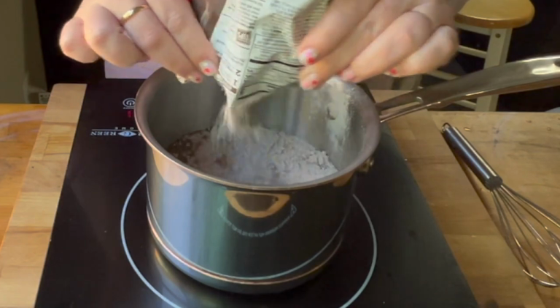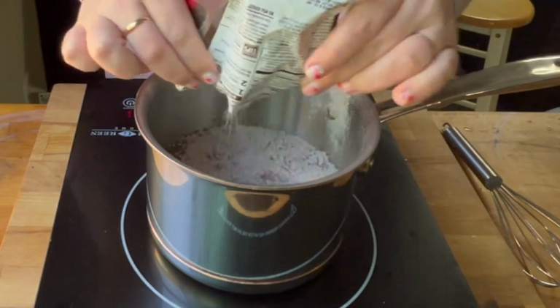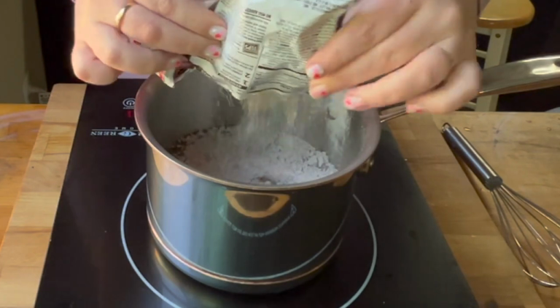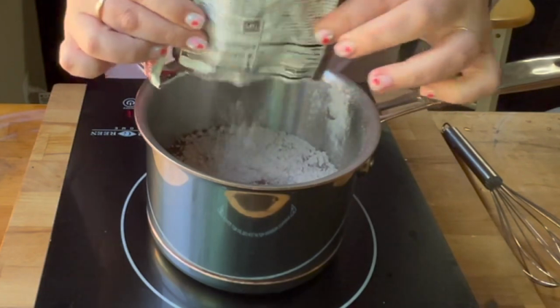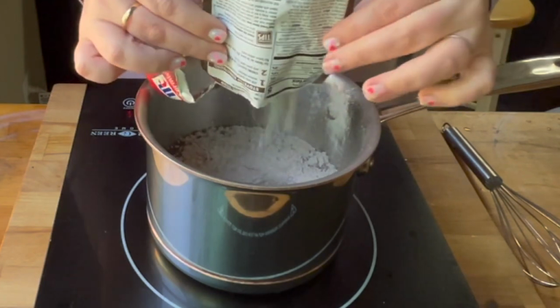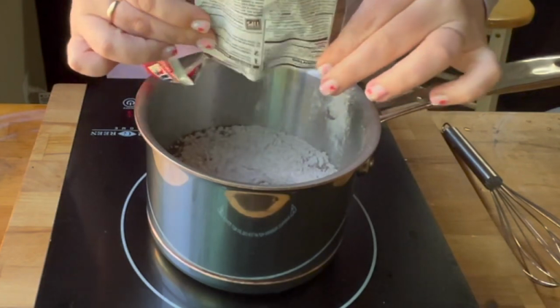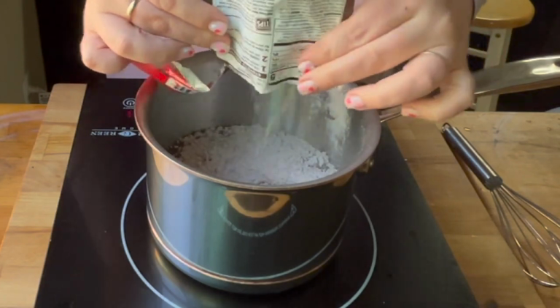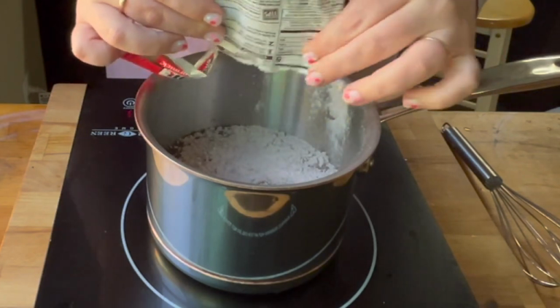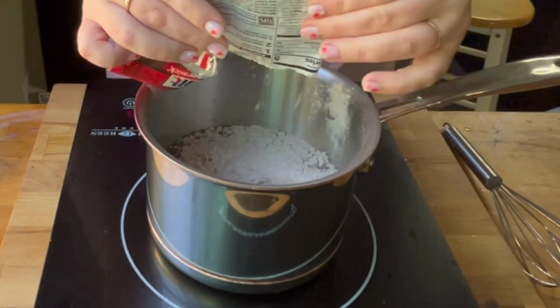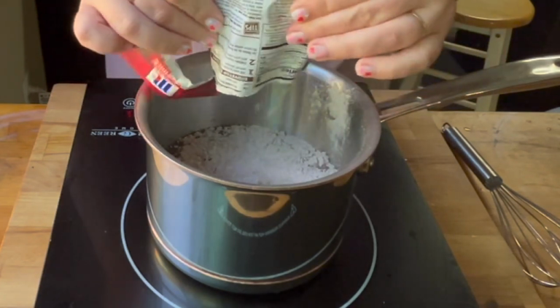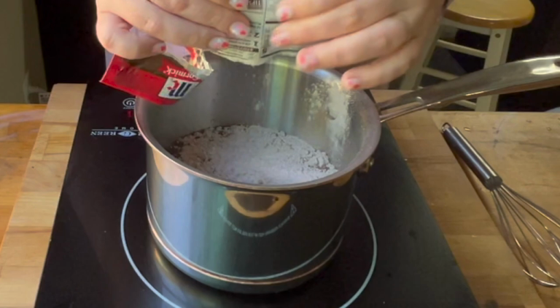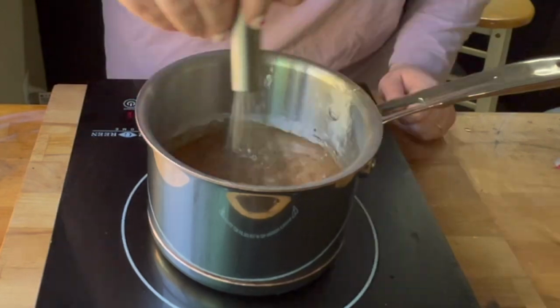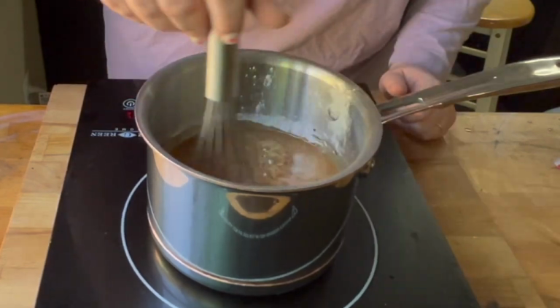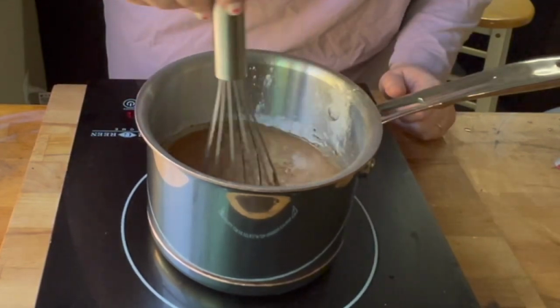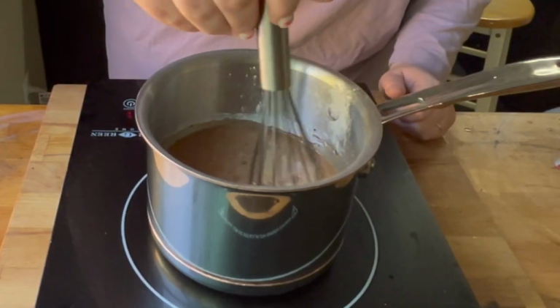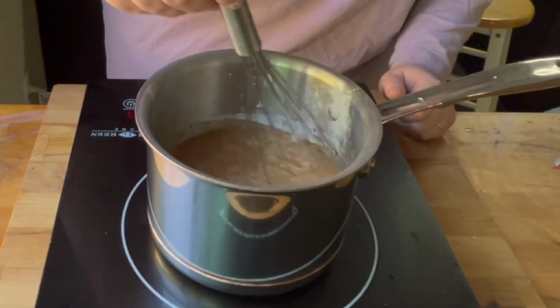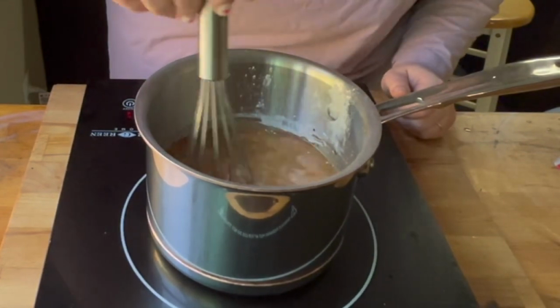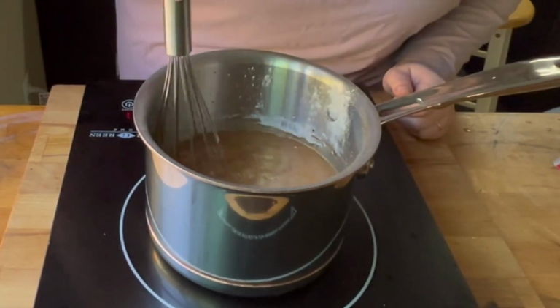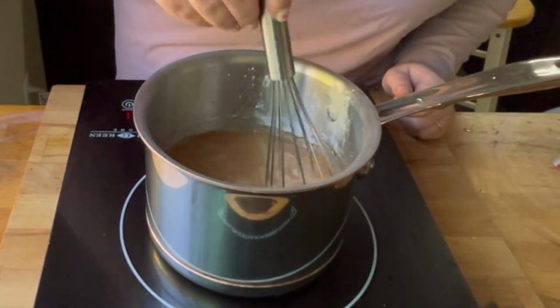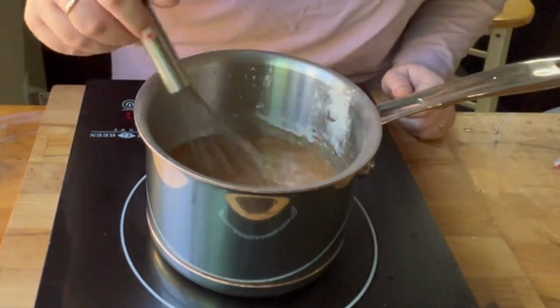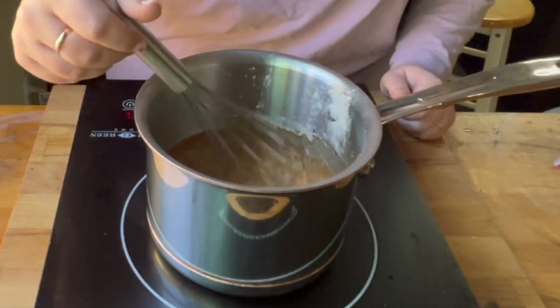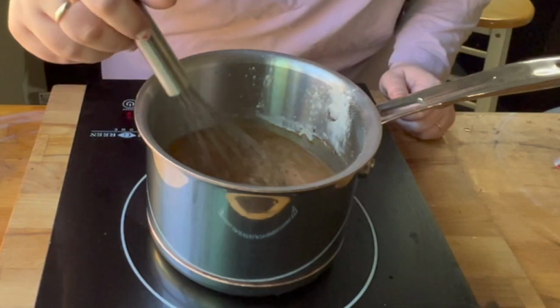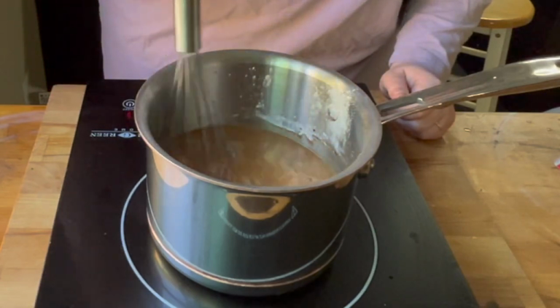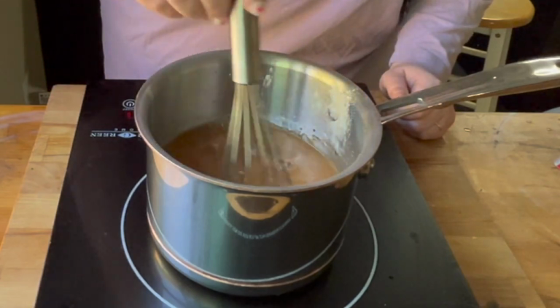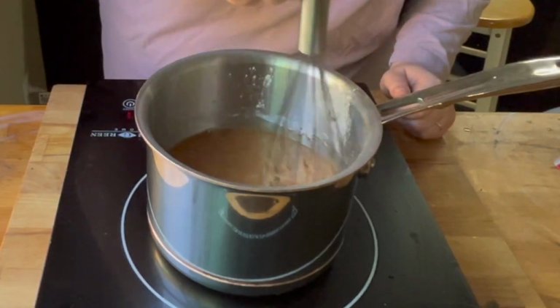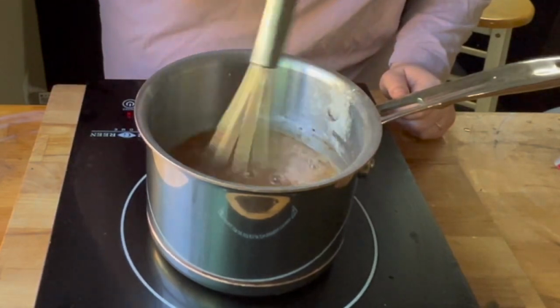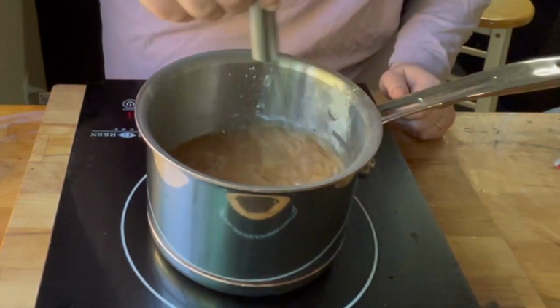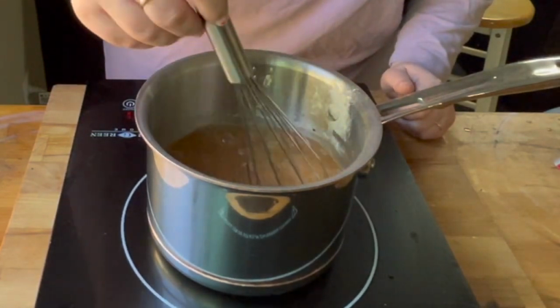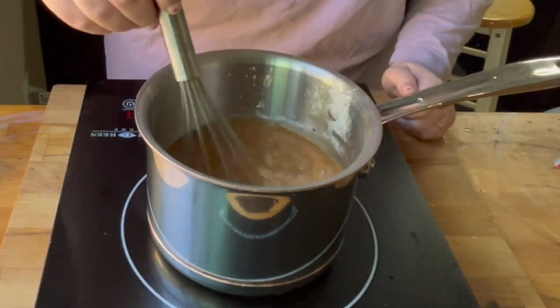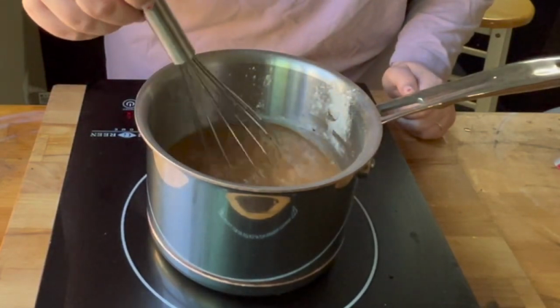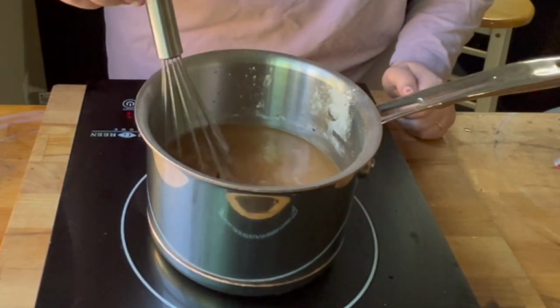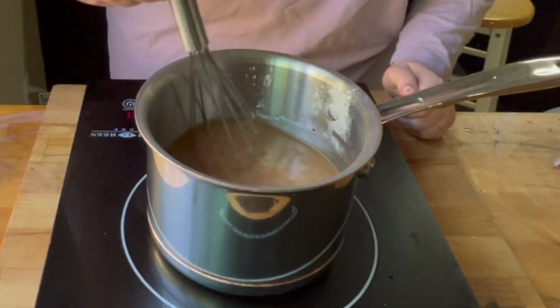Once you add the packet, you're going to give it a whisk, or you can mix it with a fork, a spoon, a spatula, or whatever you have. You just want to make sure that you stir it pretty frequently to make sure there's no clumps, and you're just going to let your mixture come to a boil.